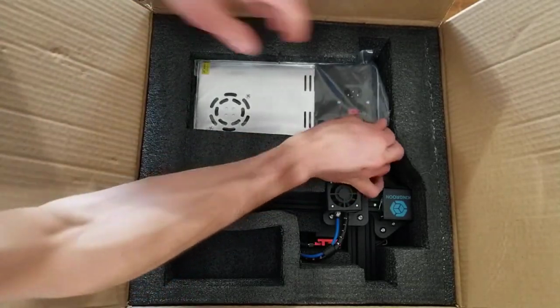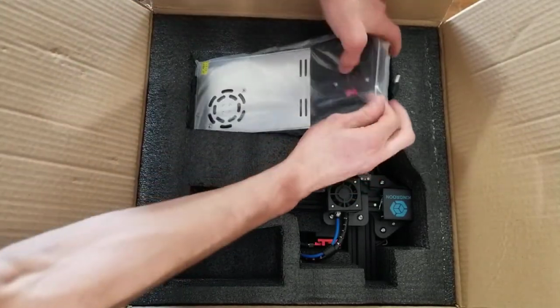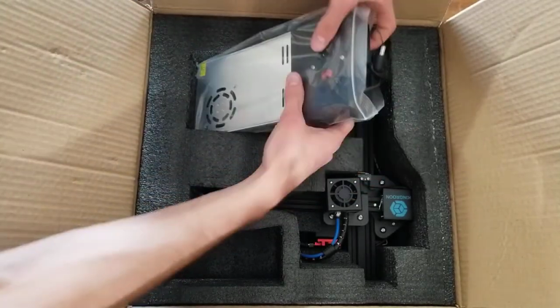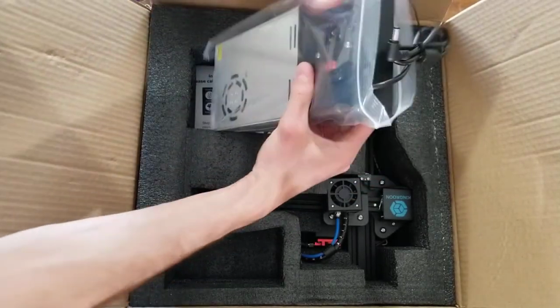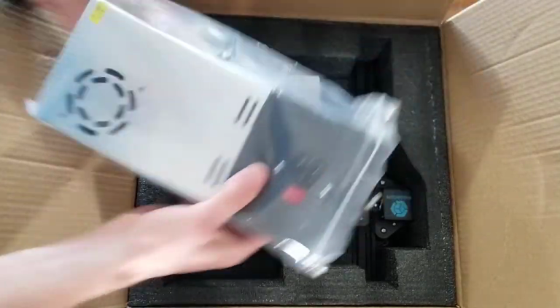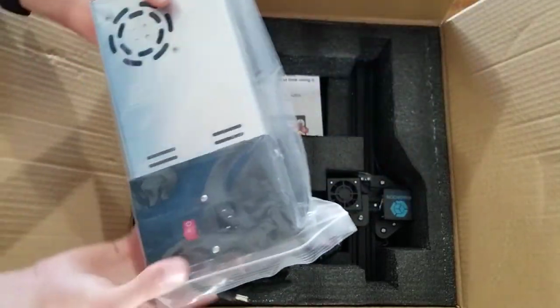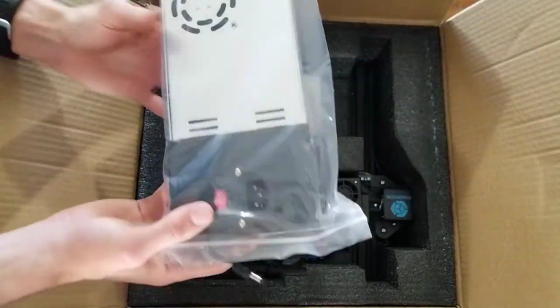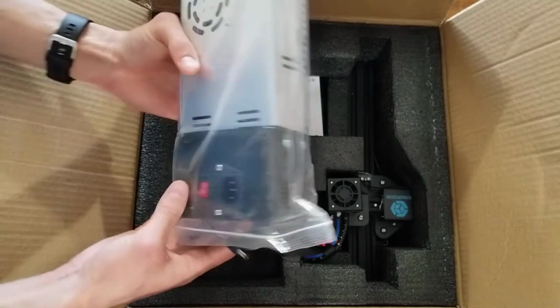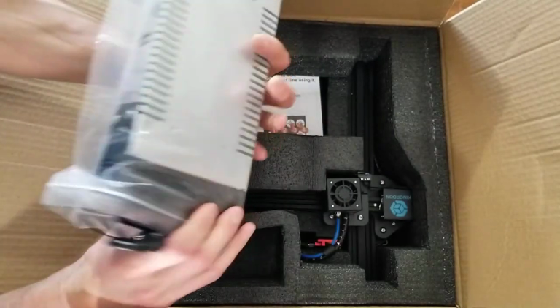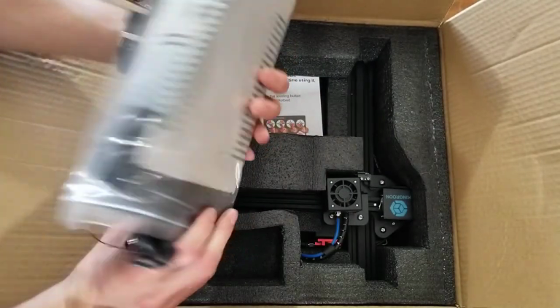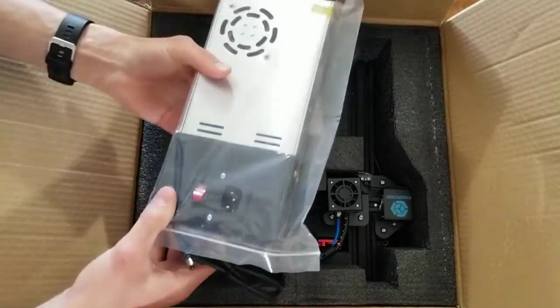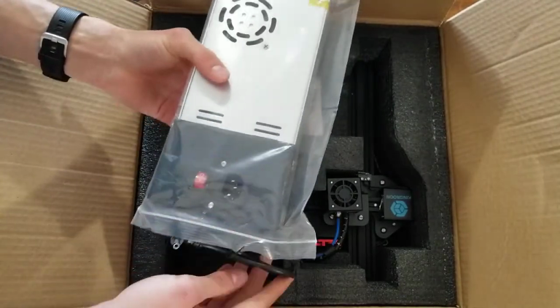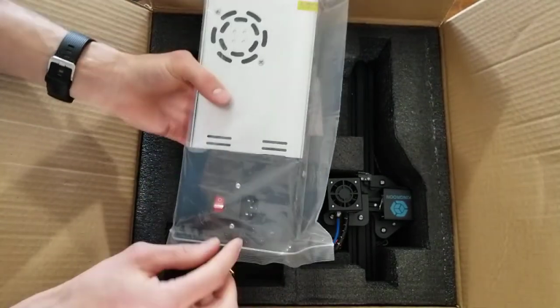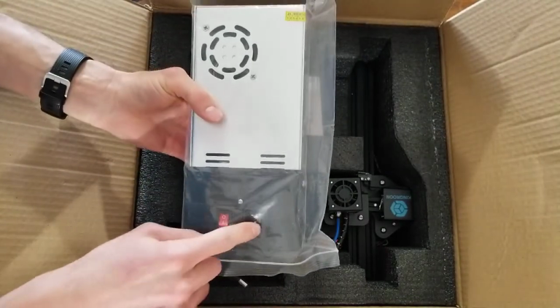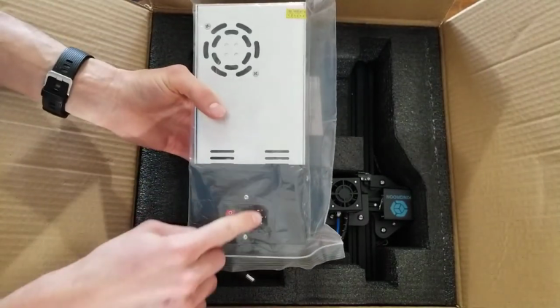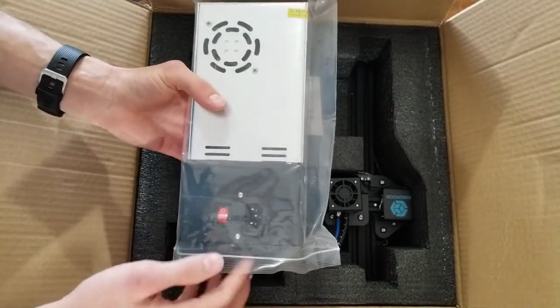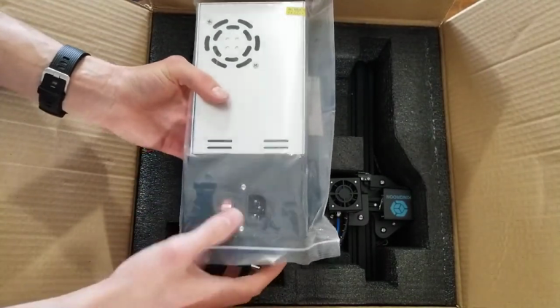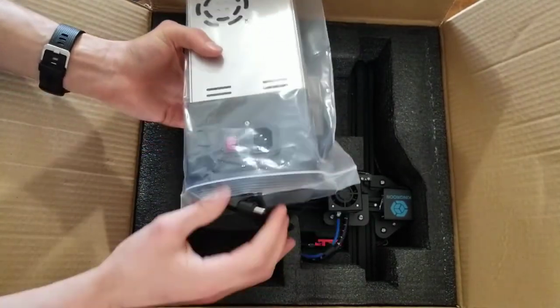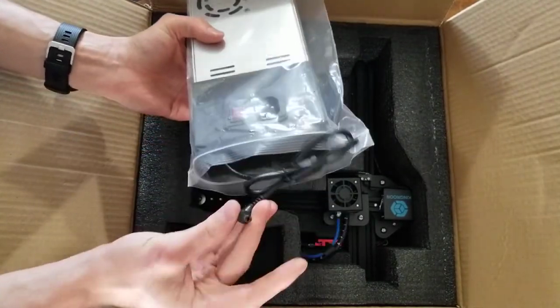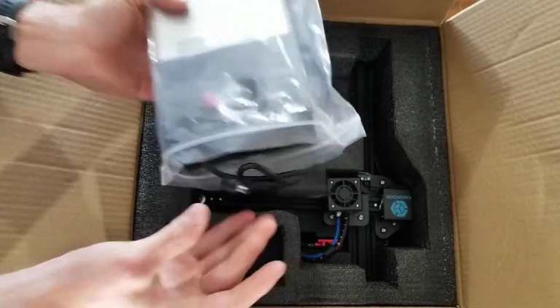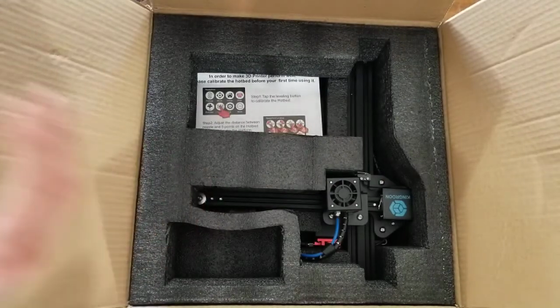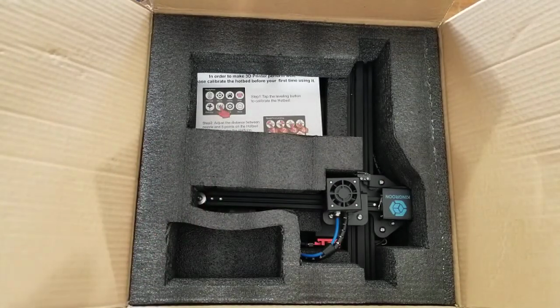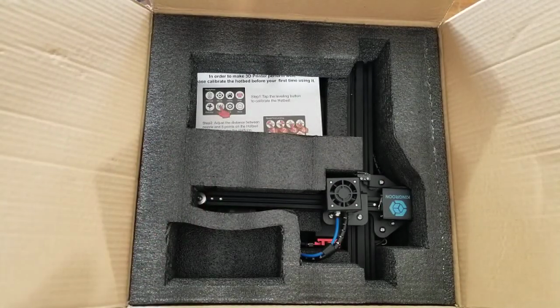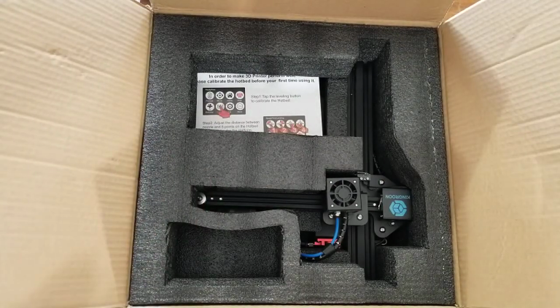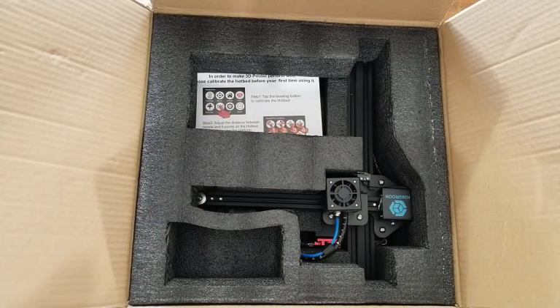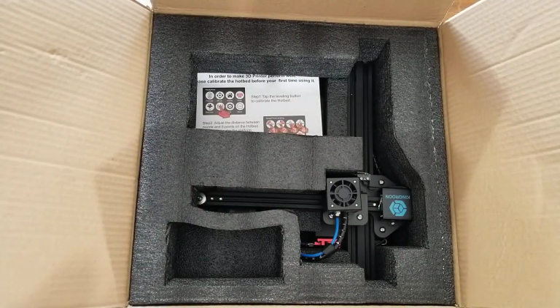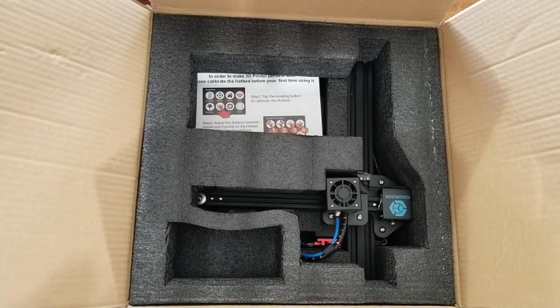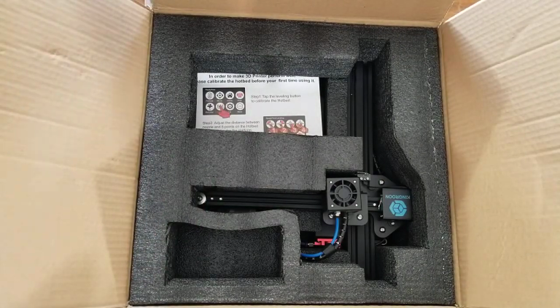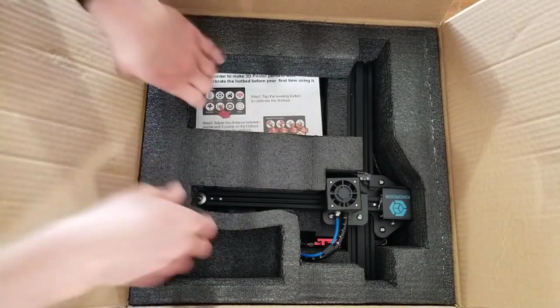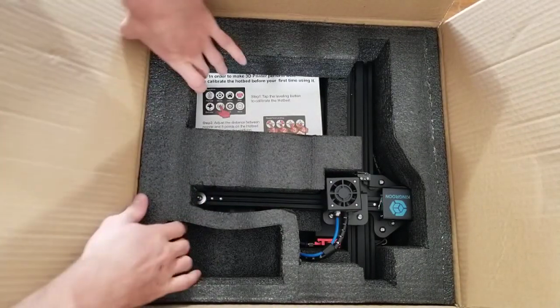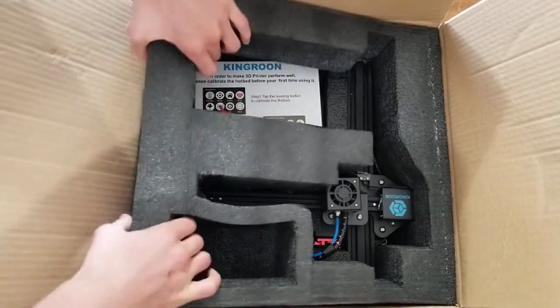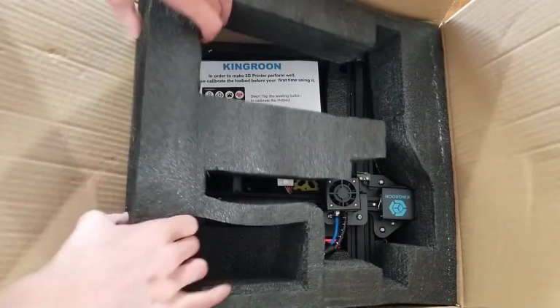We've got just a power cable — it plugs in right here into the power supply unit, and then this end plugs into the side of the printer itself.